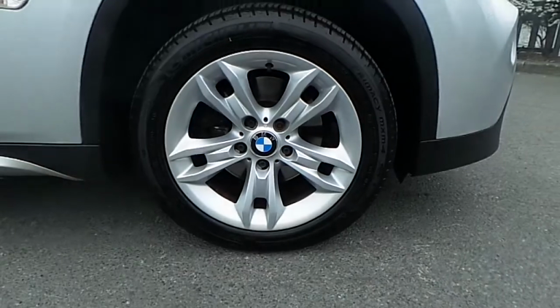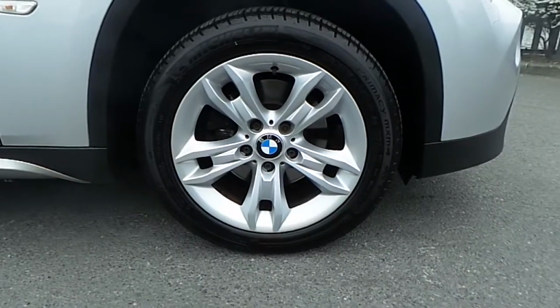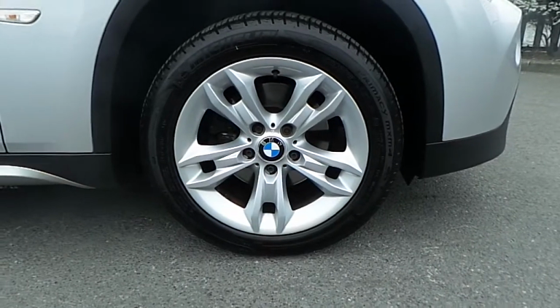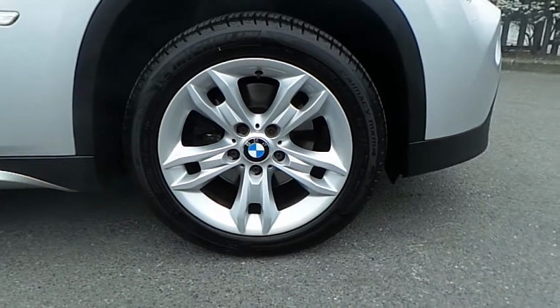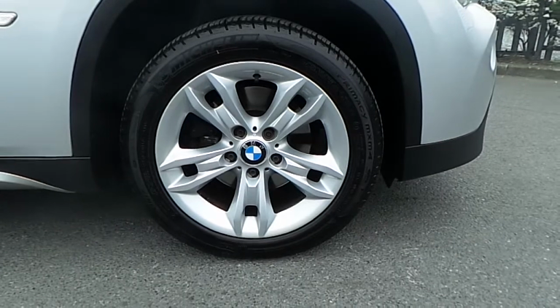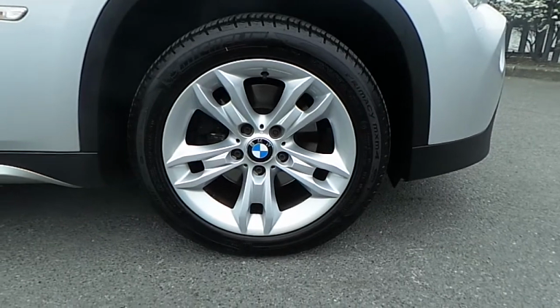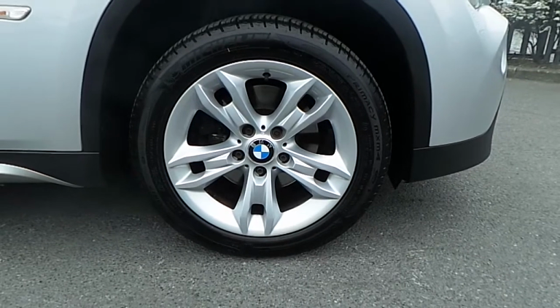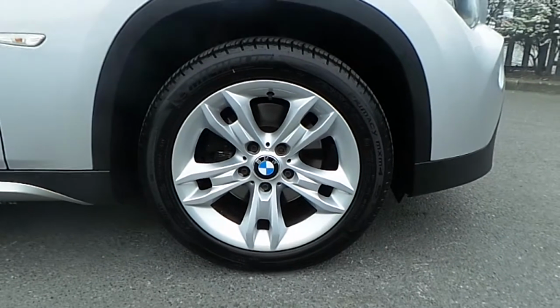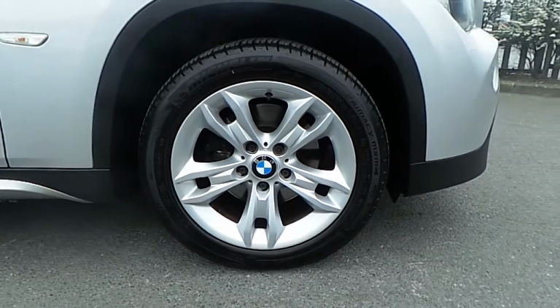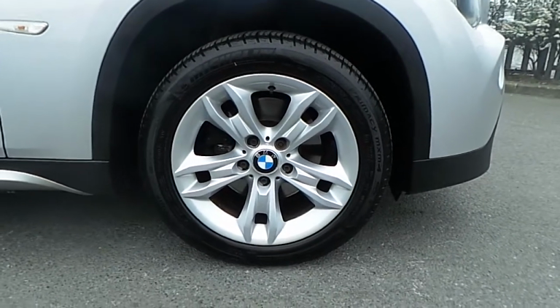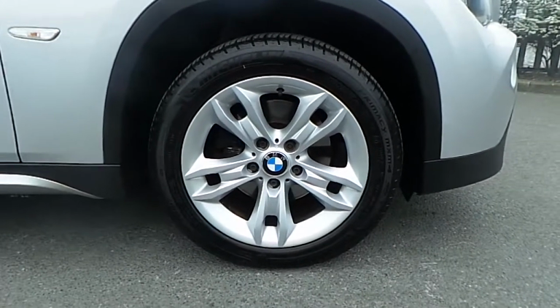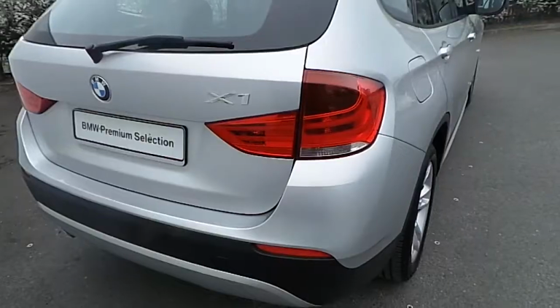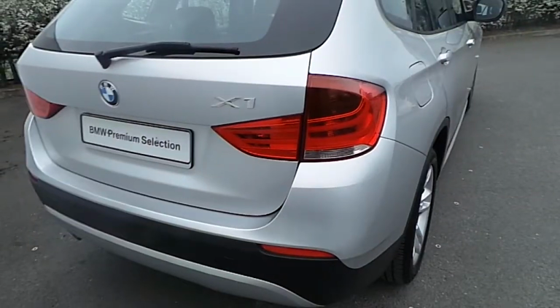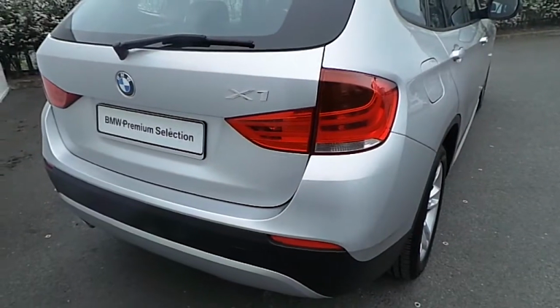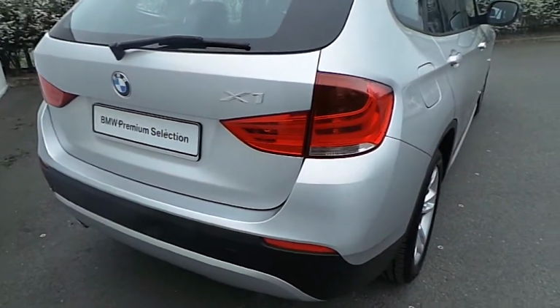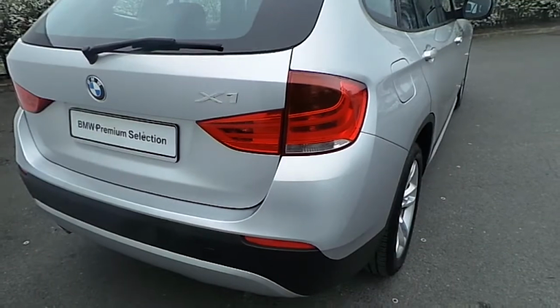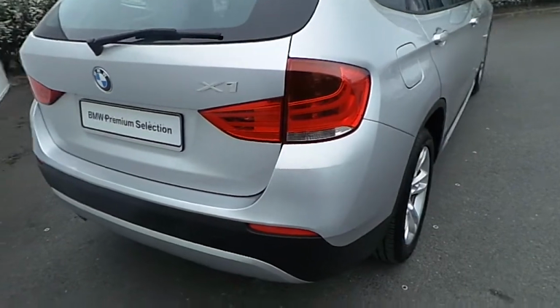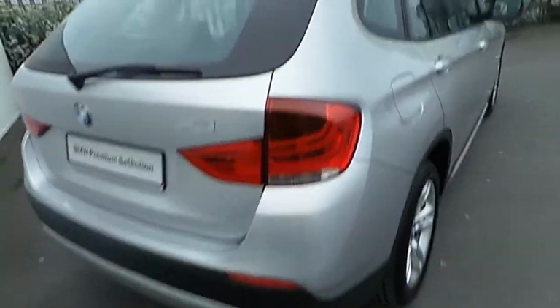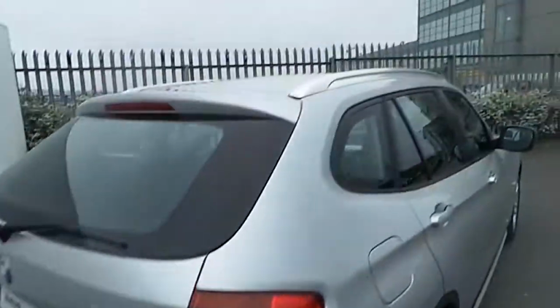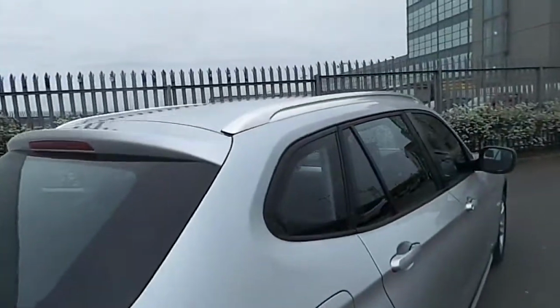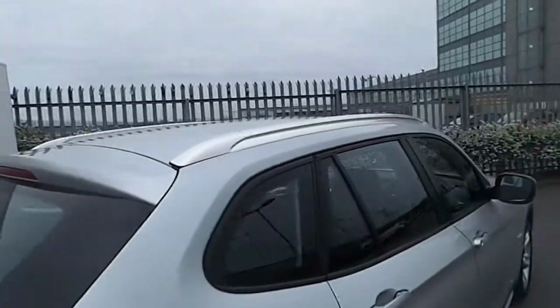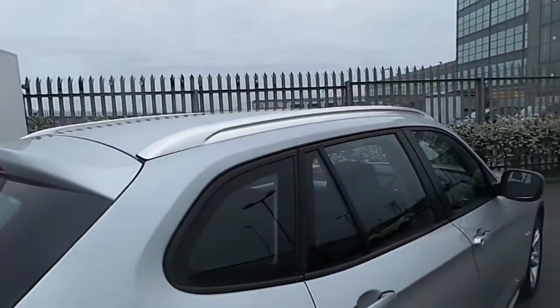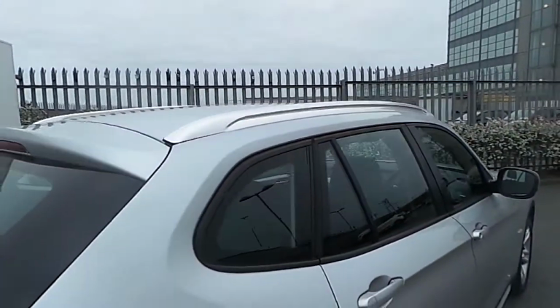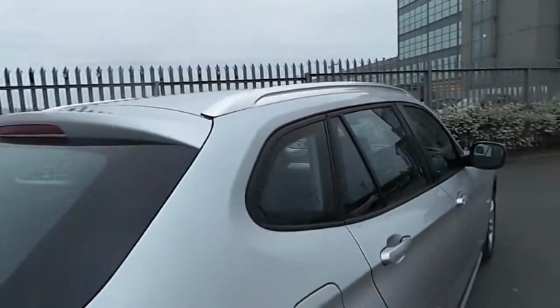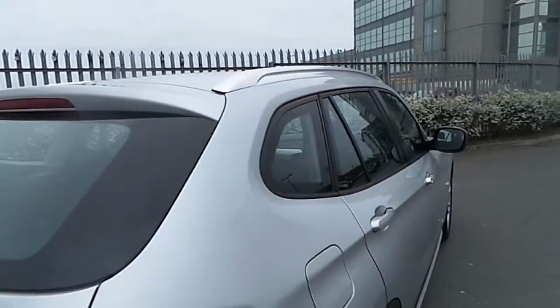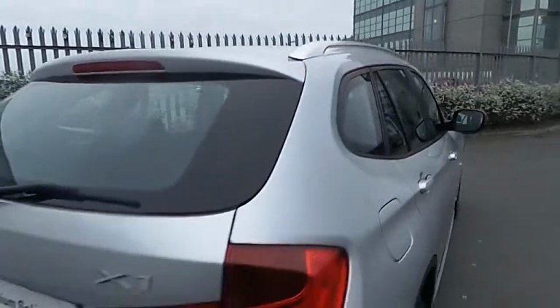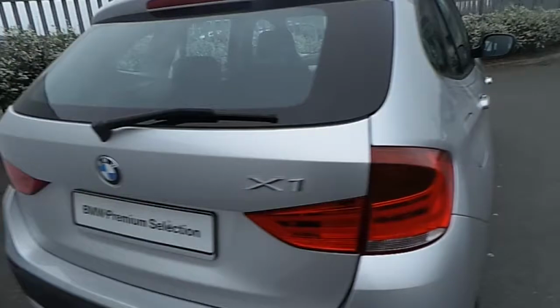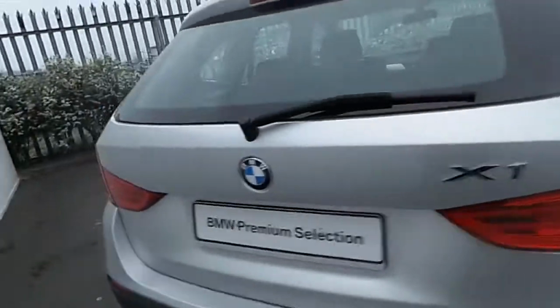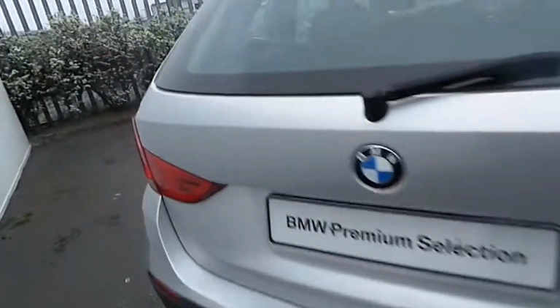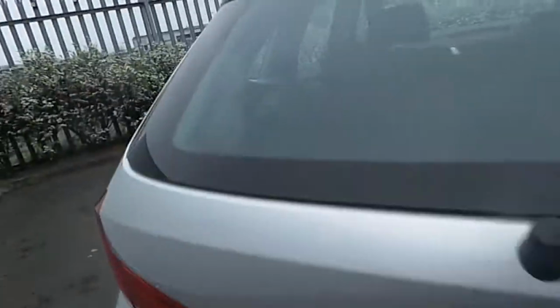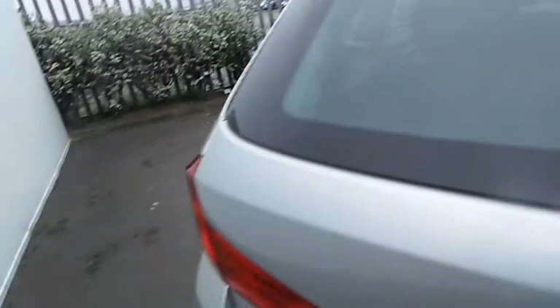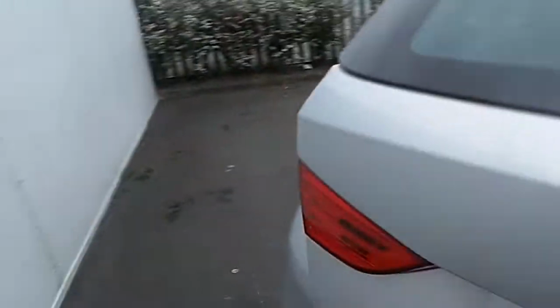This BMW comes with 17-inch multi-spoke alloy wheels and a run-flat tire. It also comes with rear parking sensors and chrome aluminium on the roof of the car. This BMW also has a very spacious boot.